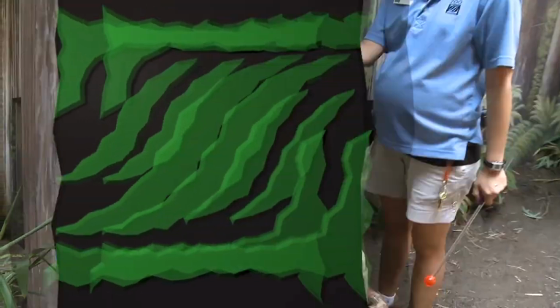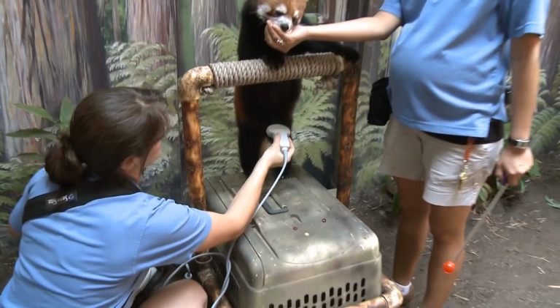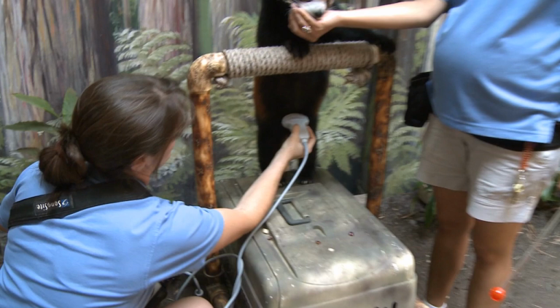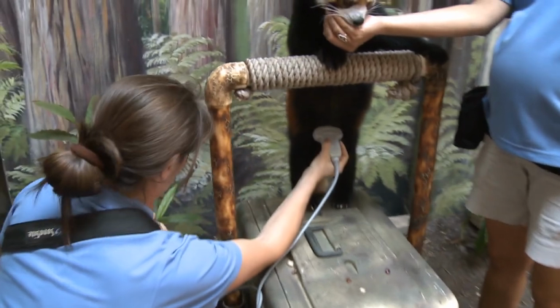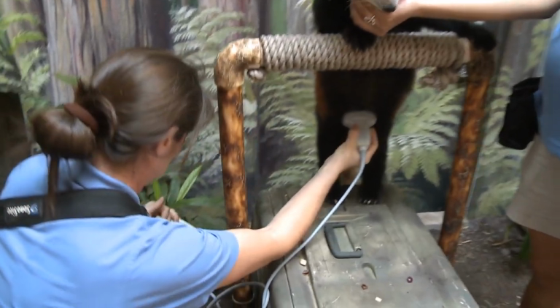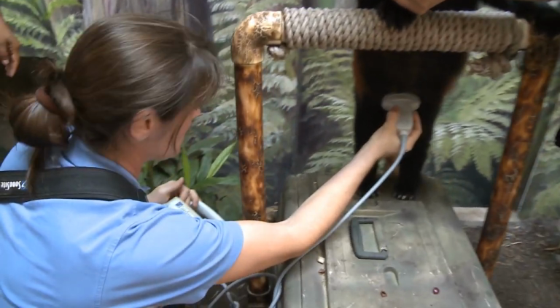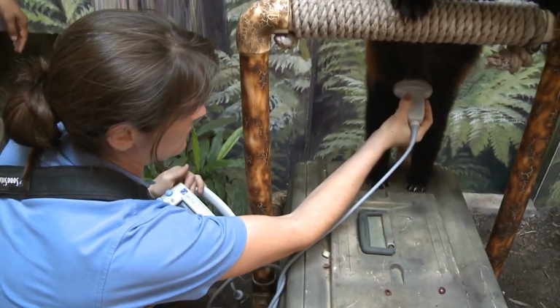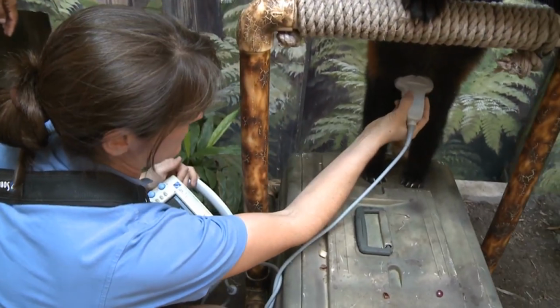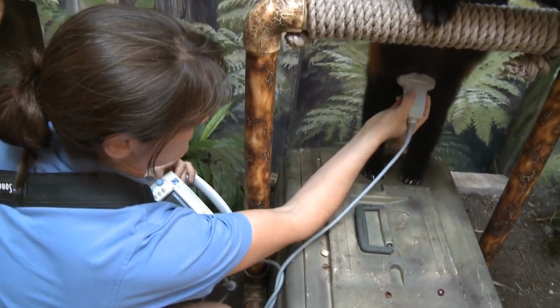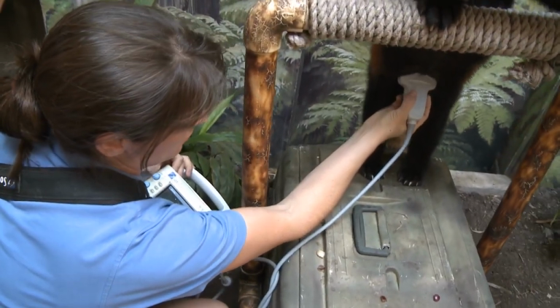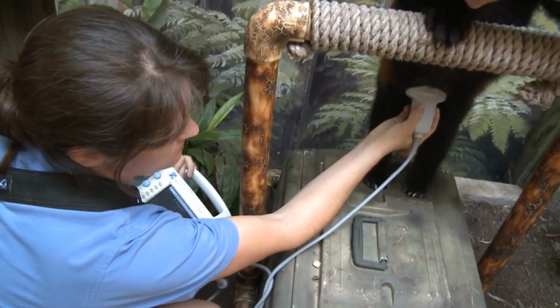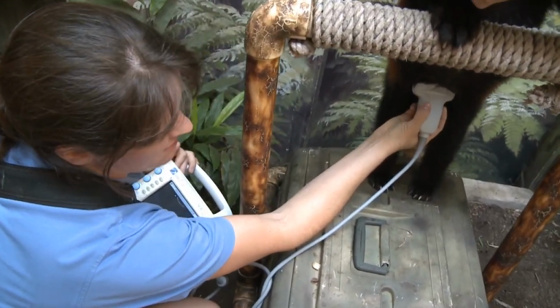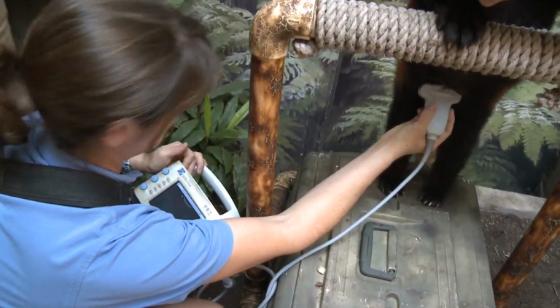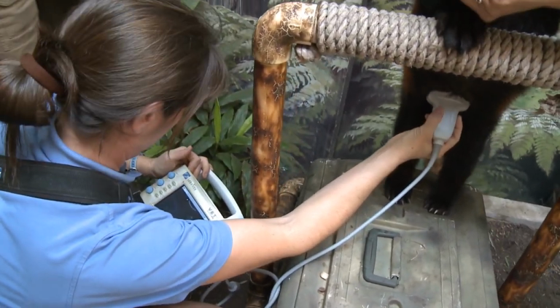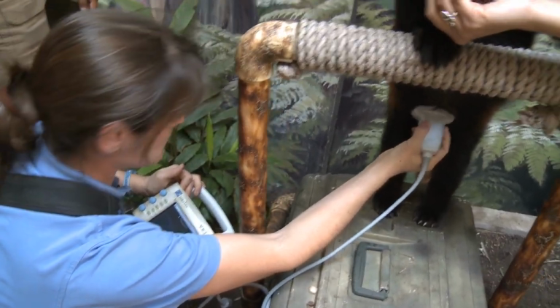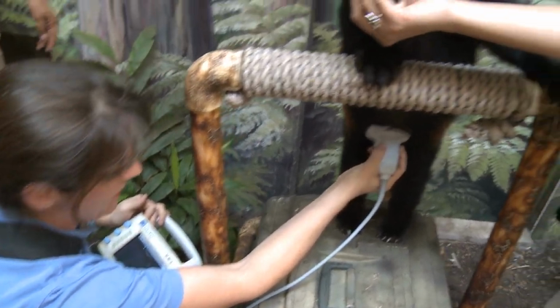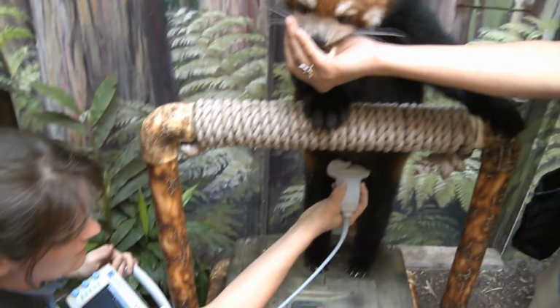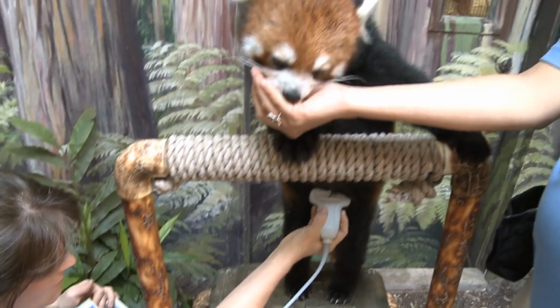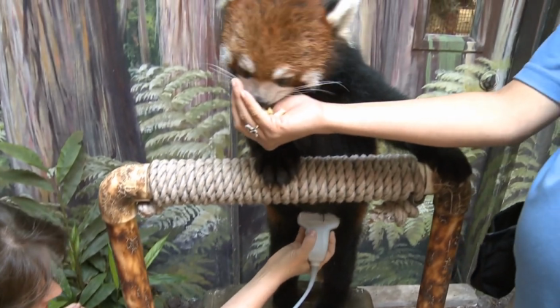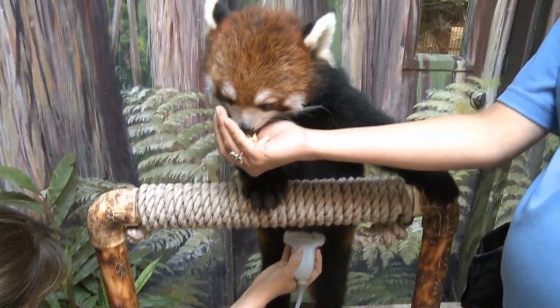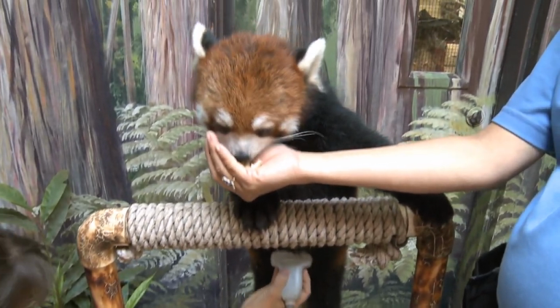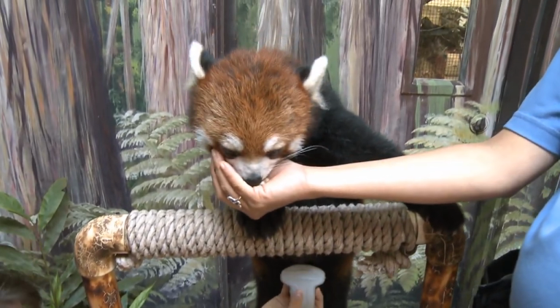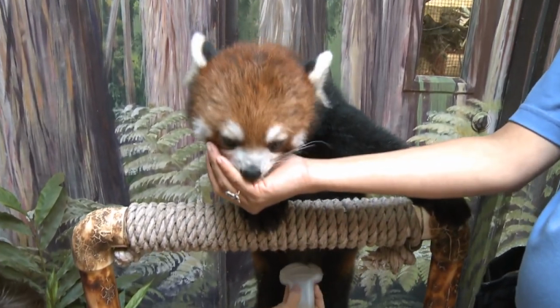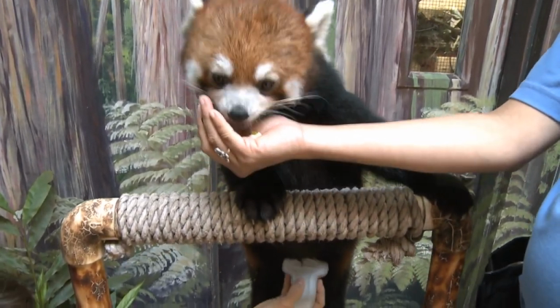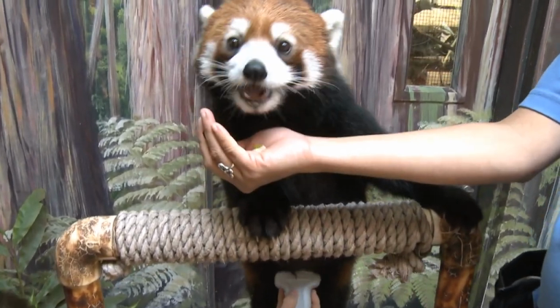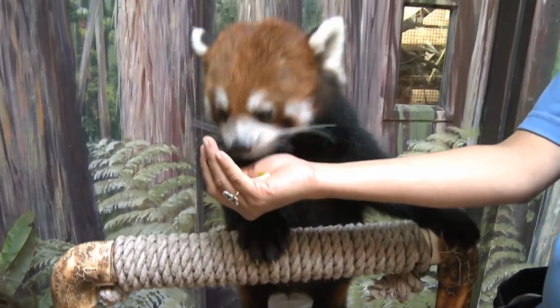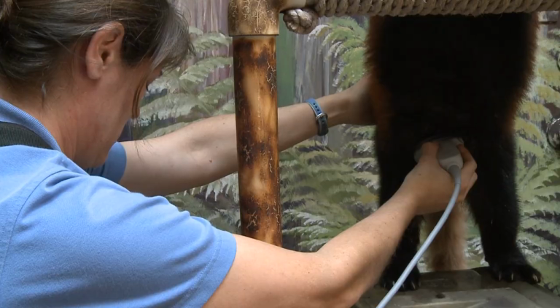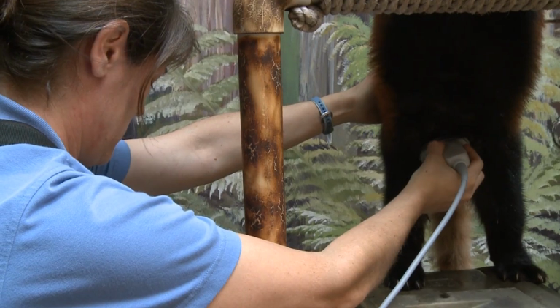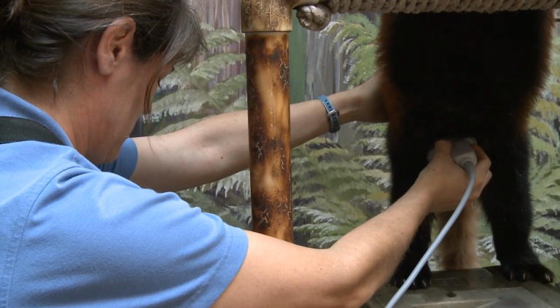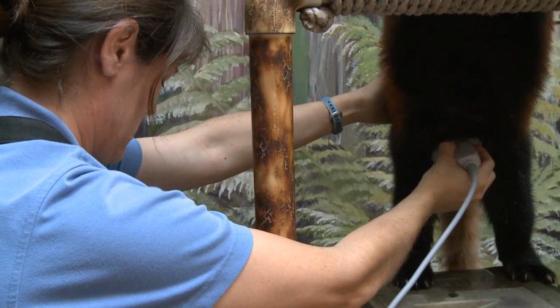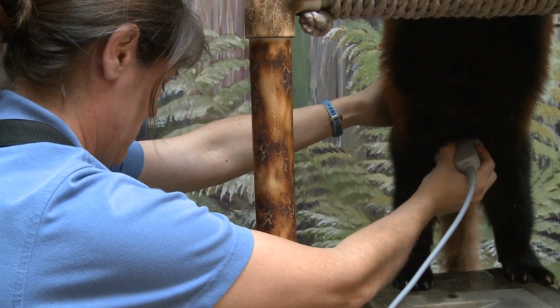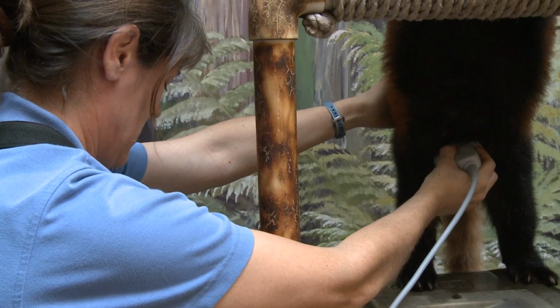Usually when we do an ultrasound we actually want the animal to be shaved, but I have to do this through hair because I don't want to shave her, so the image is a little tricky to get. But this is the best image I've had so far, for sure.